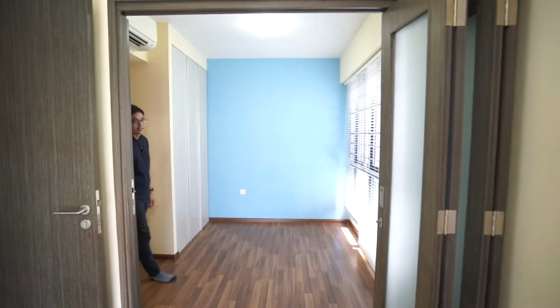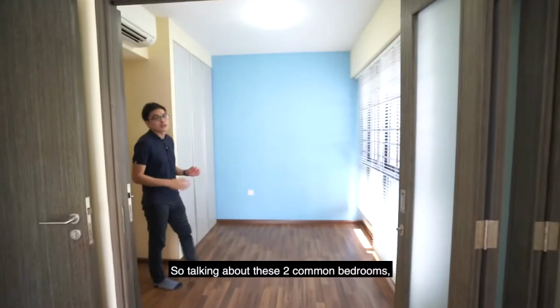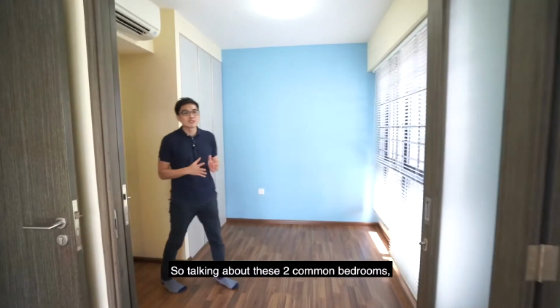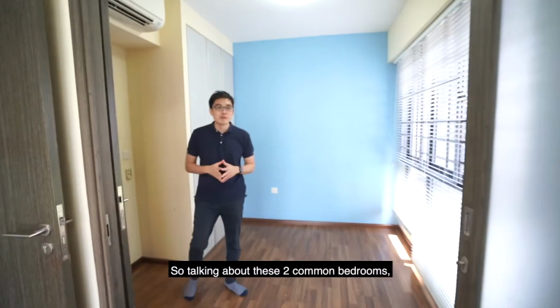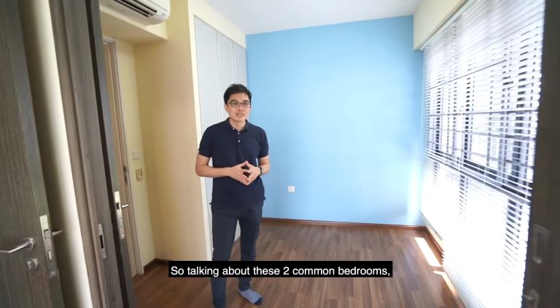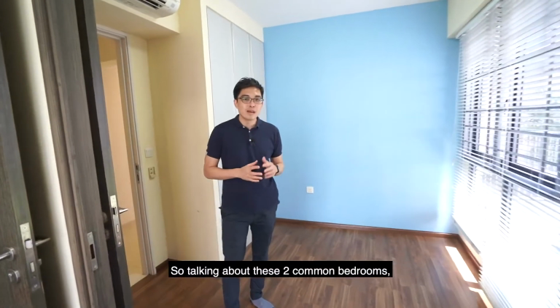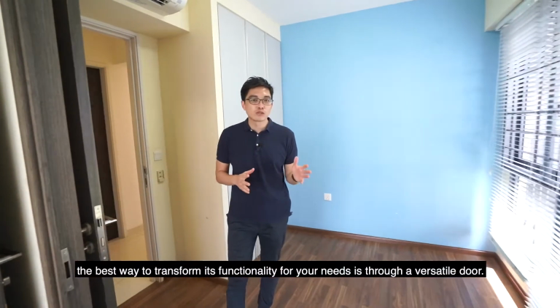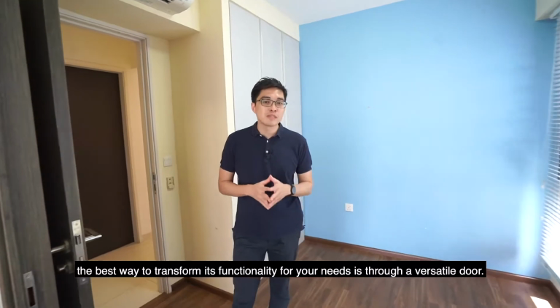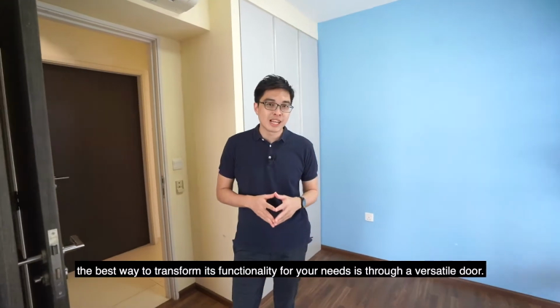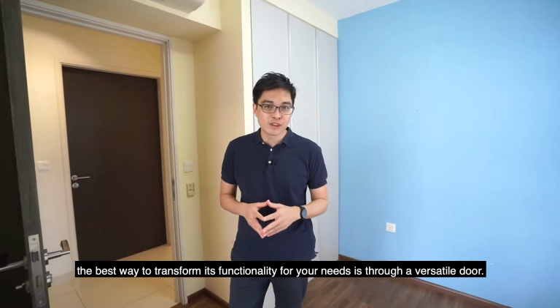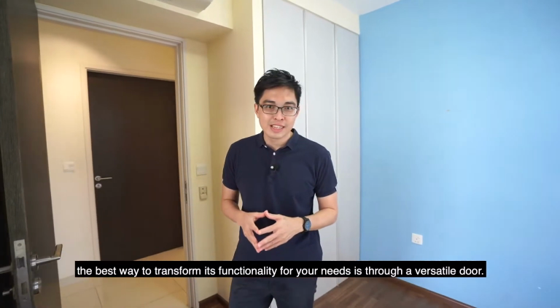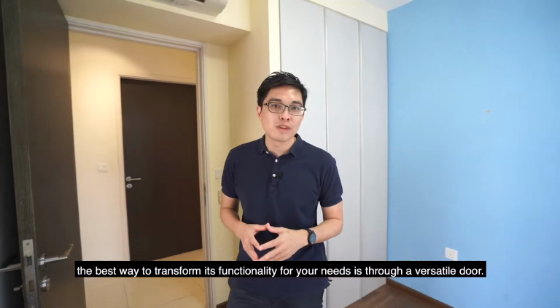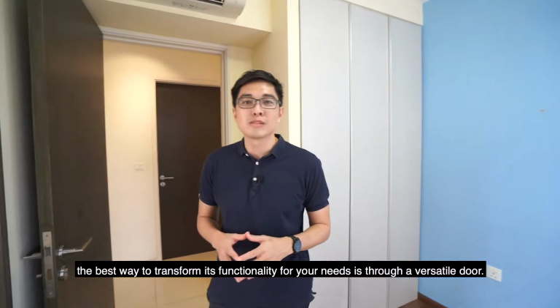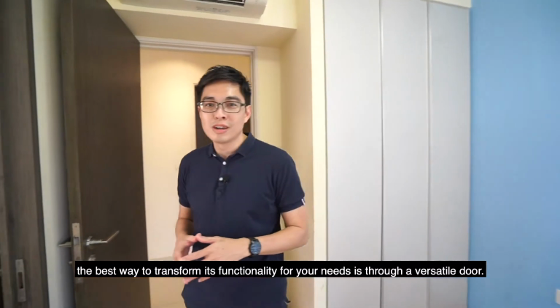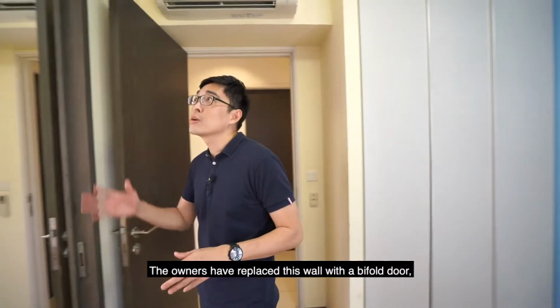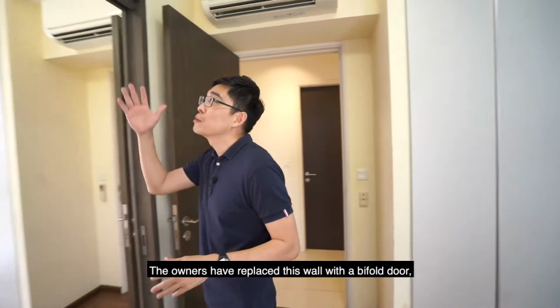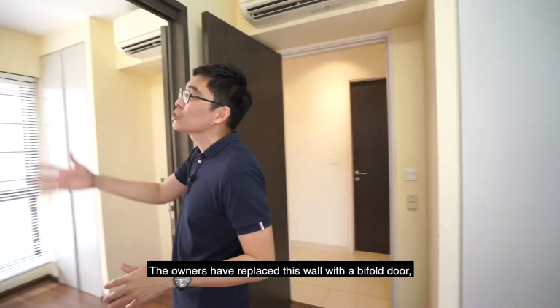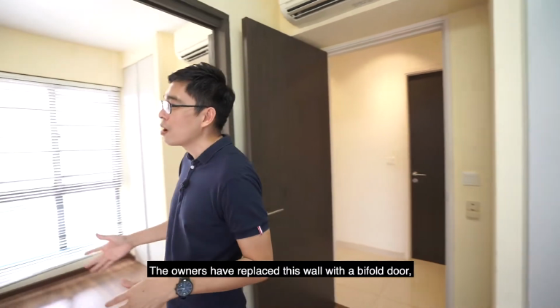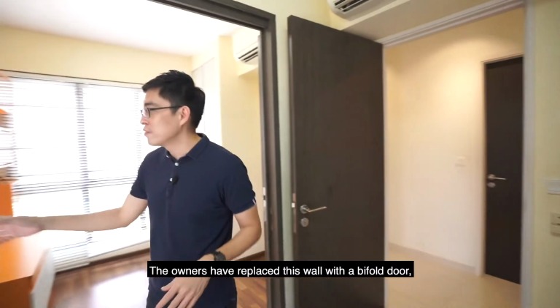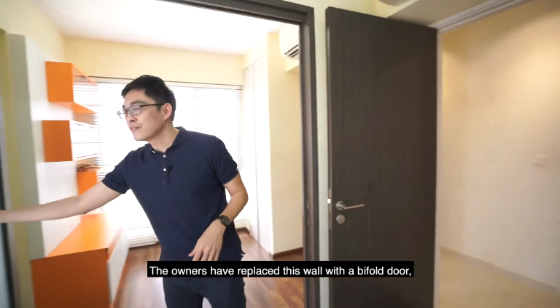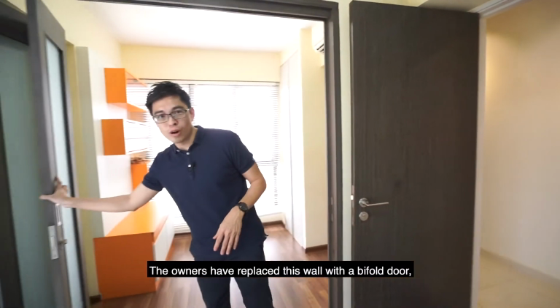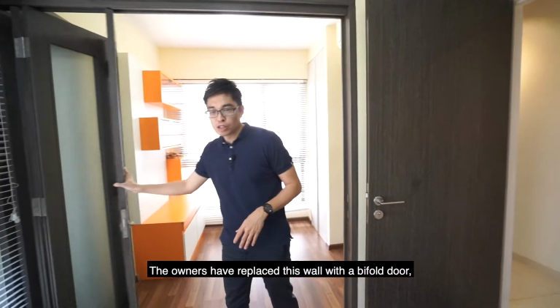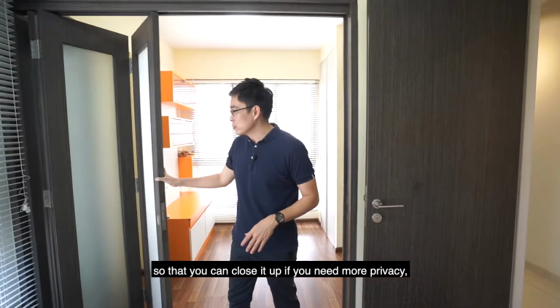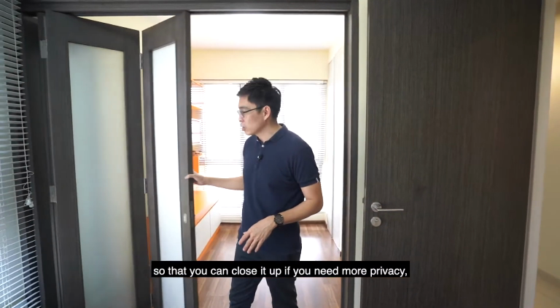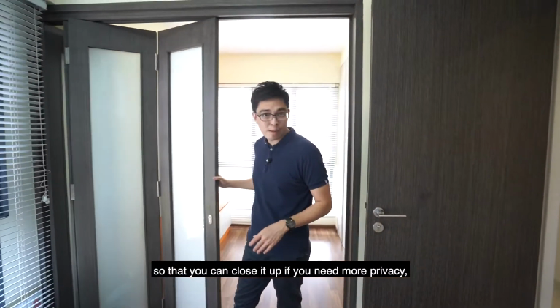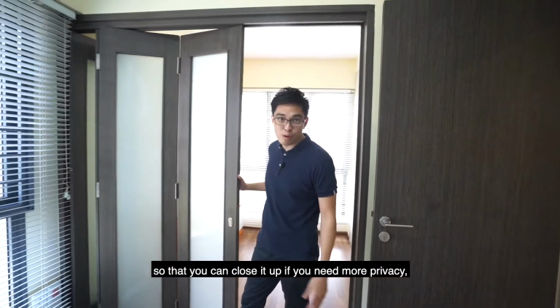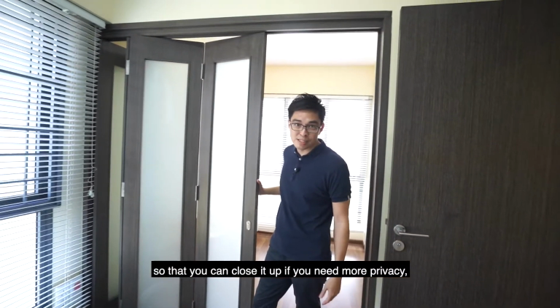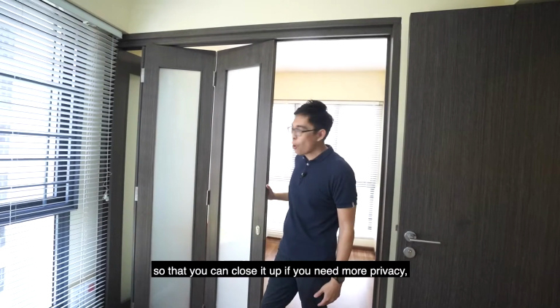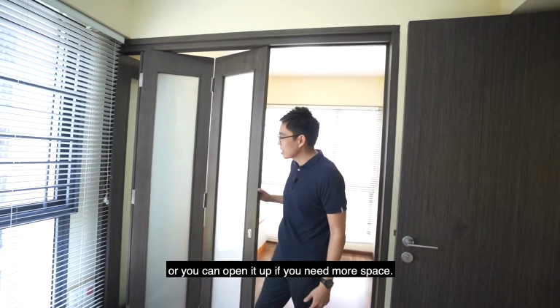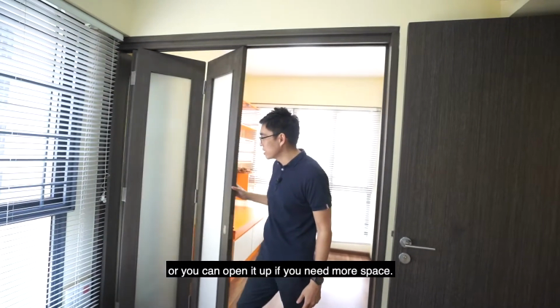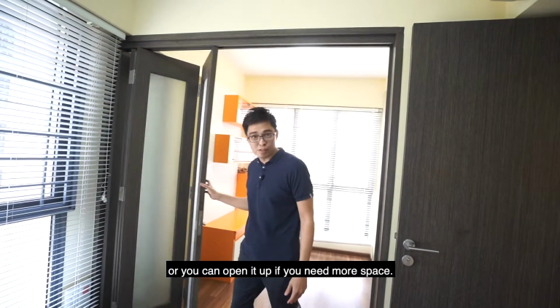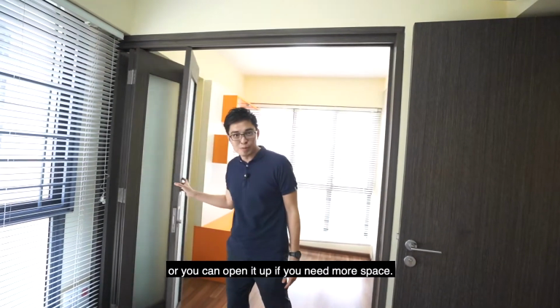Talking about these two common bedrooms, the best way to transform their functionality for your needs is through a versatile door. The owners have replaced this wall with a bifold door so that you can close it up if you need more privacy, or open it up if you need more space.